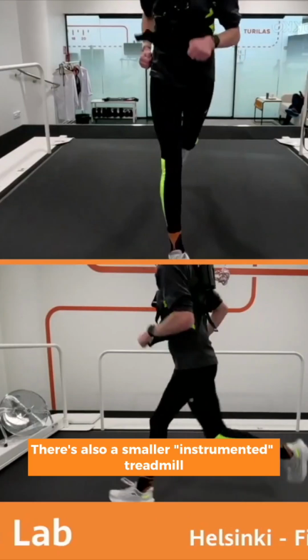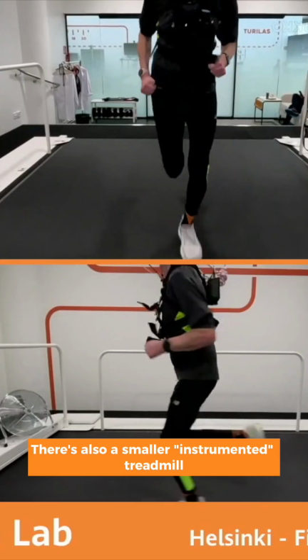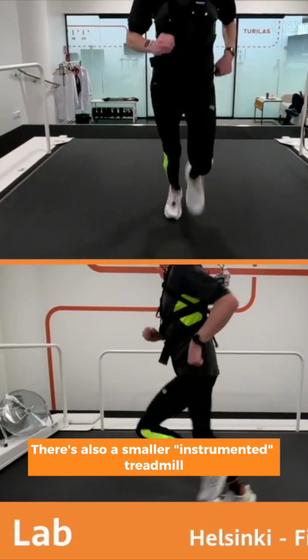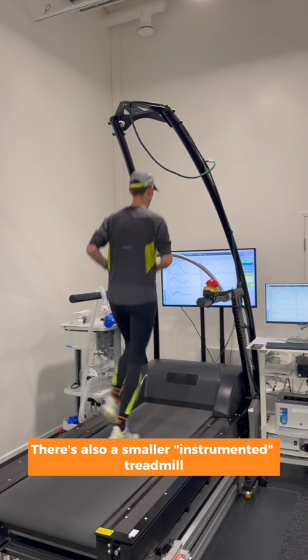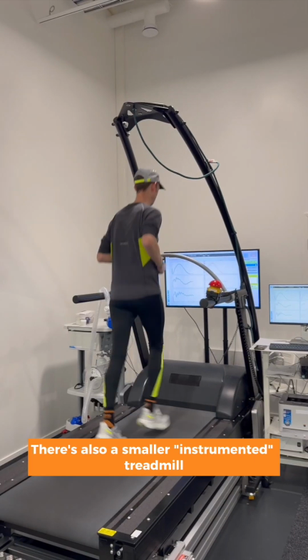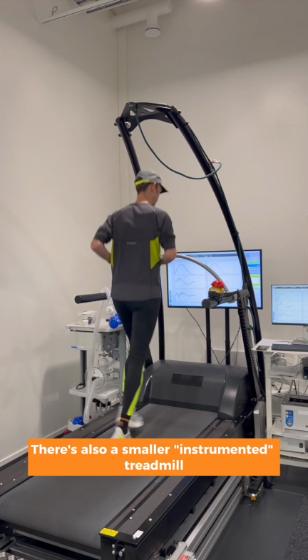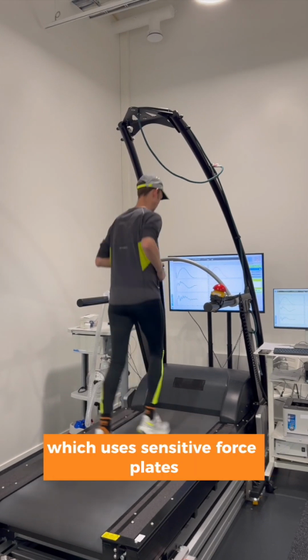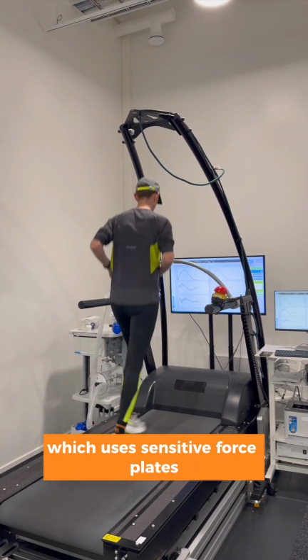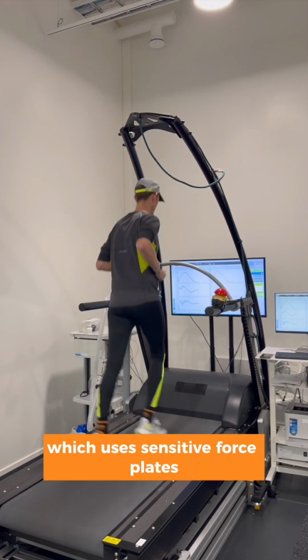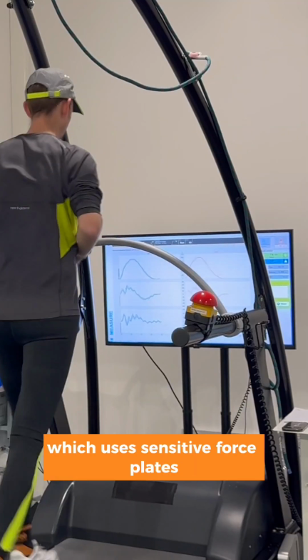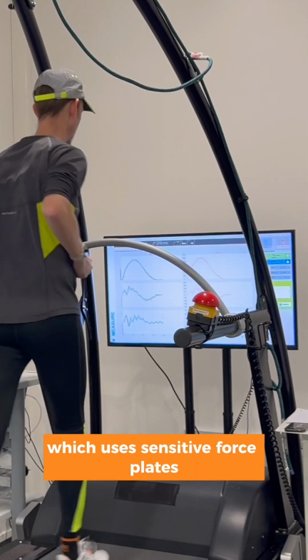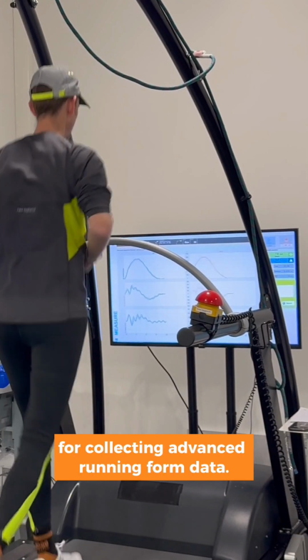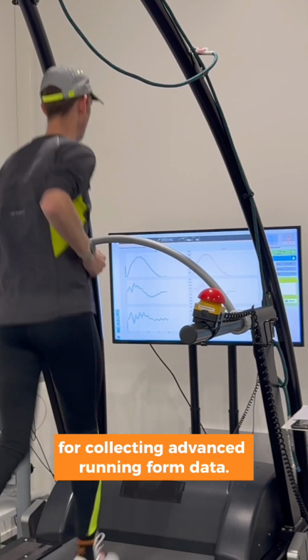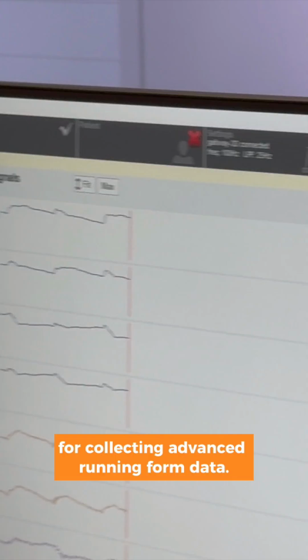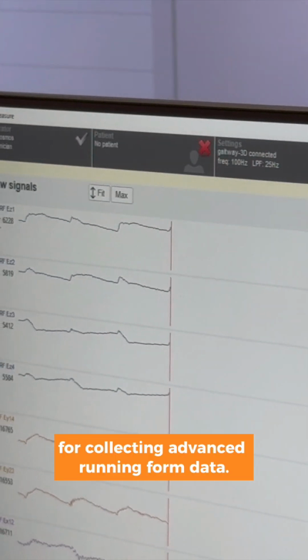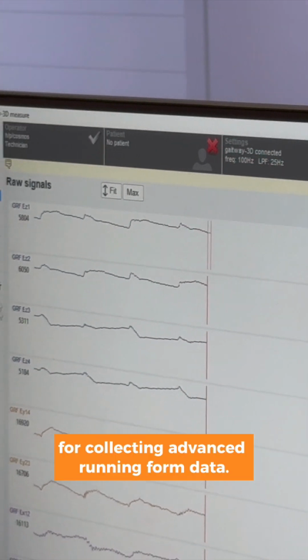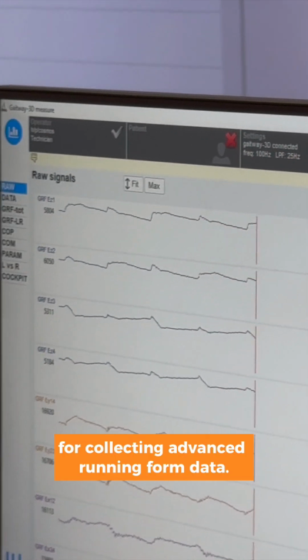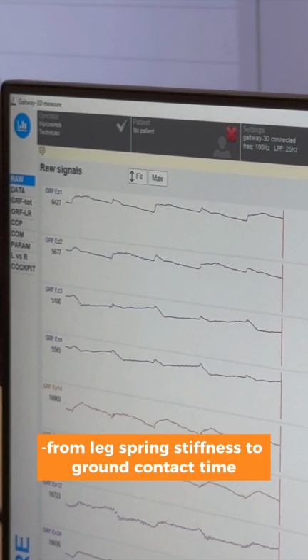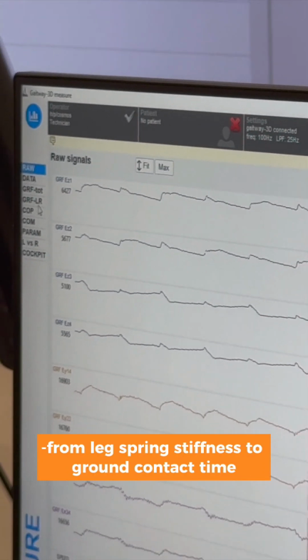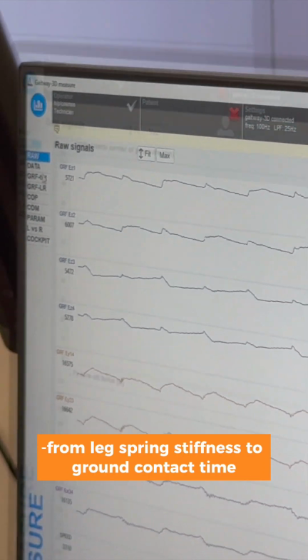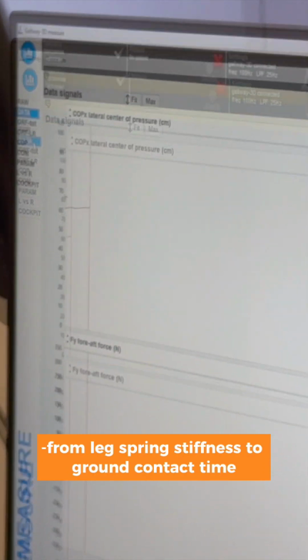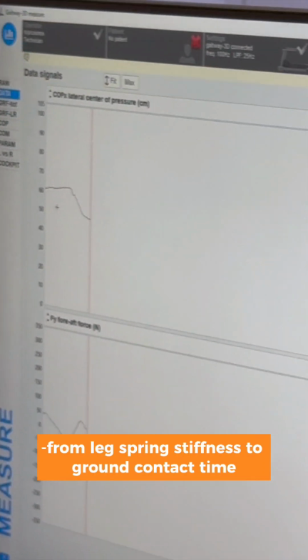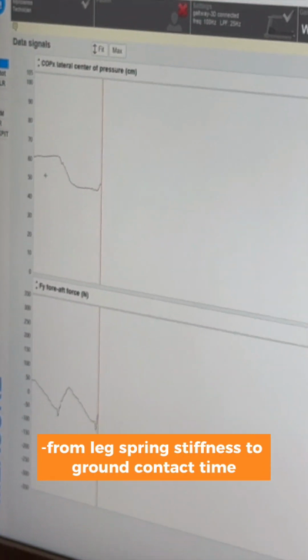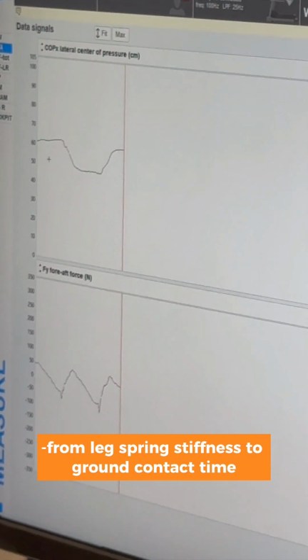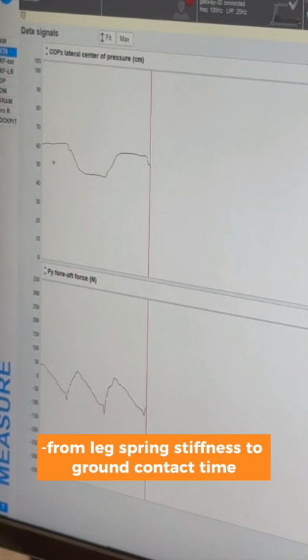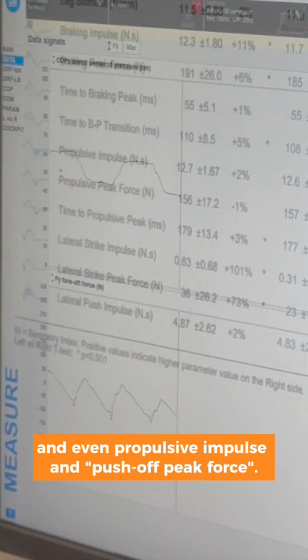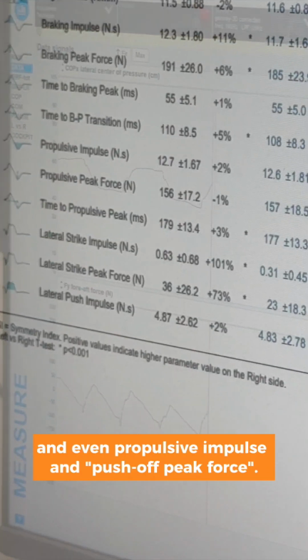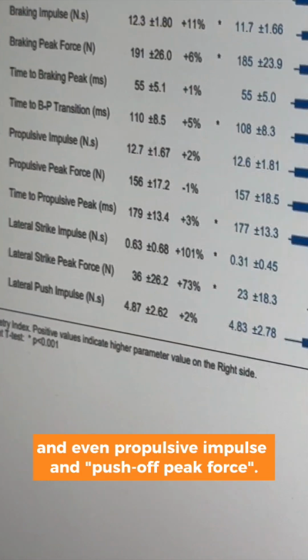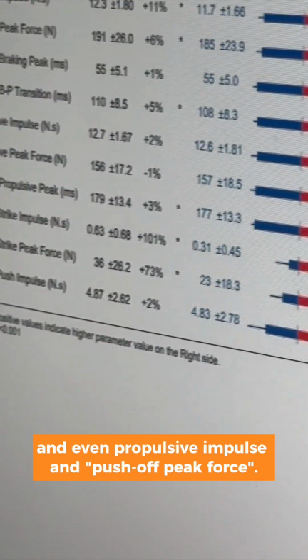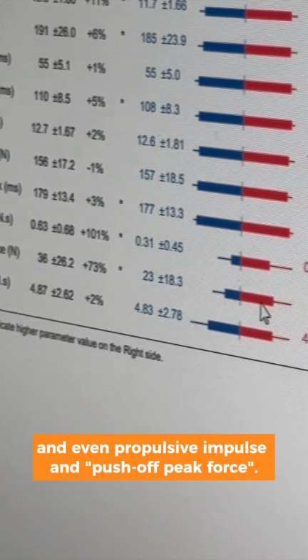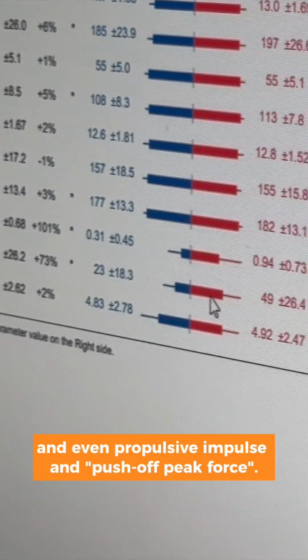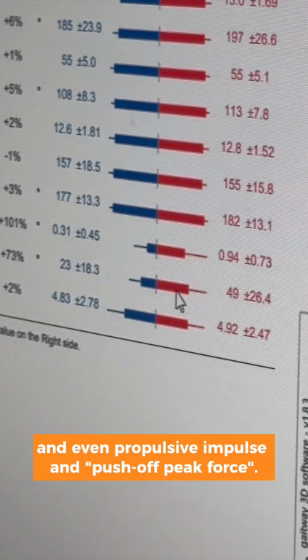There's also a smaller instrumented treadmill which uses sensitive force plates for collecting advanced running form data, from leg spring stiffness to ground contact time and even propulsive impulse and push-off peak force.